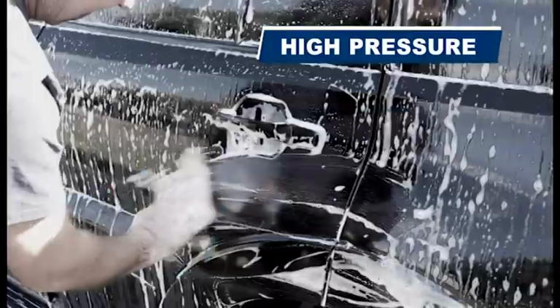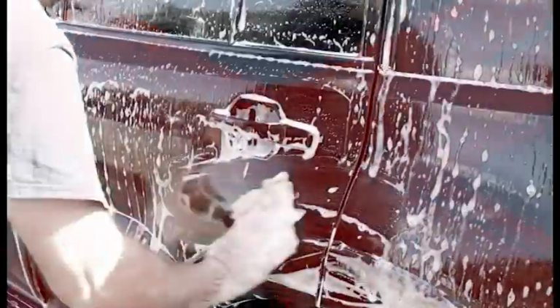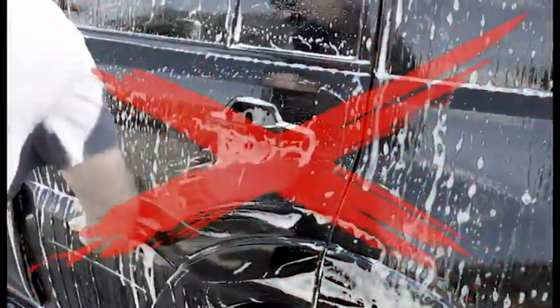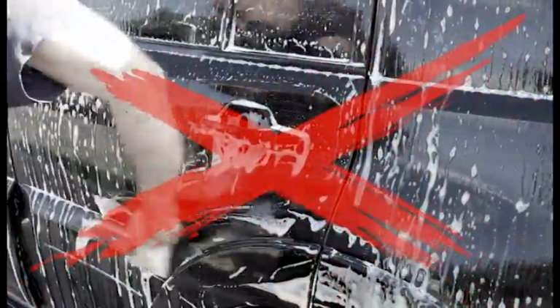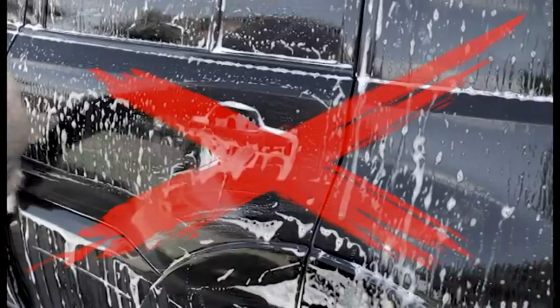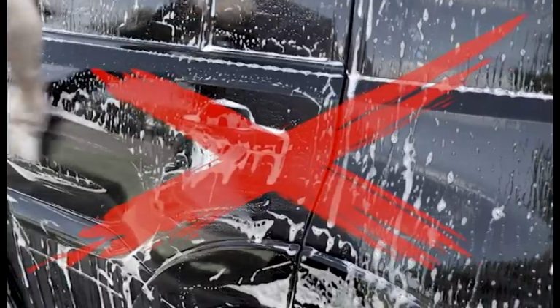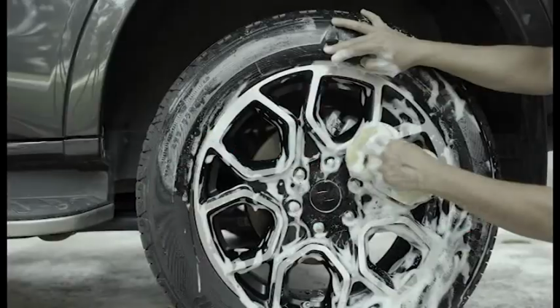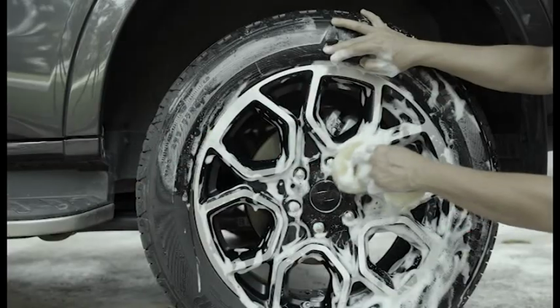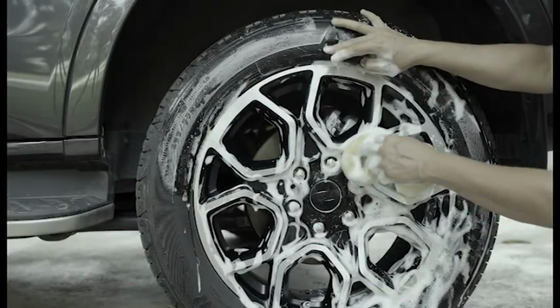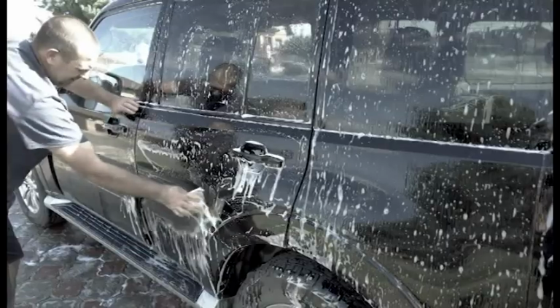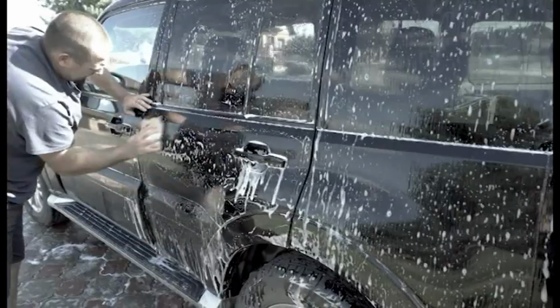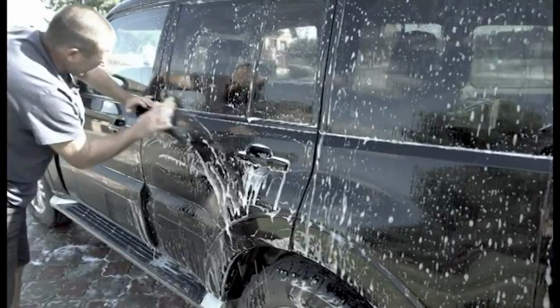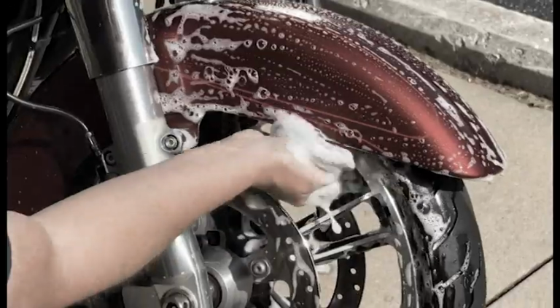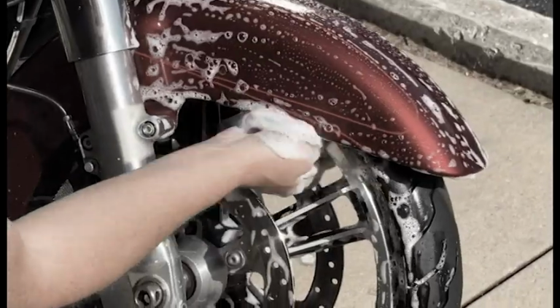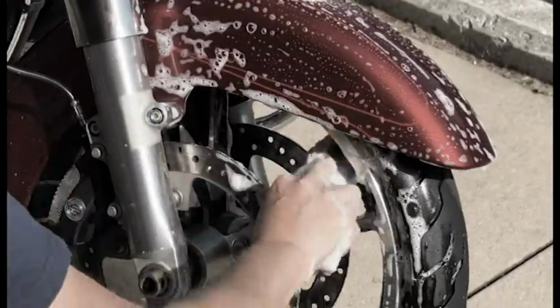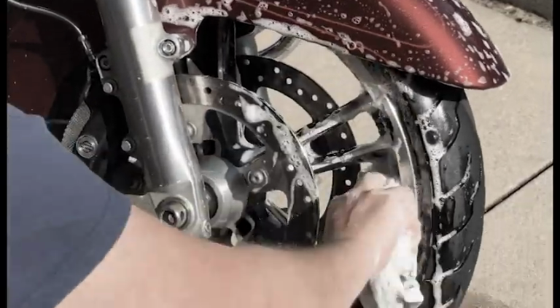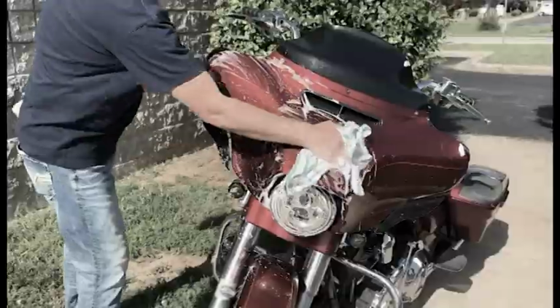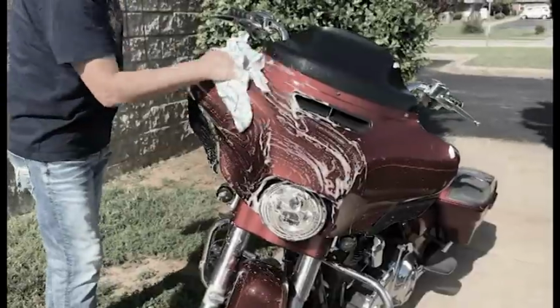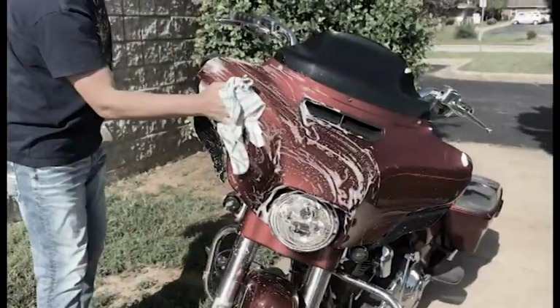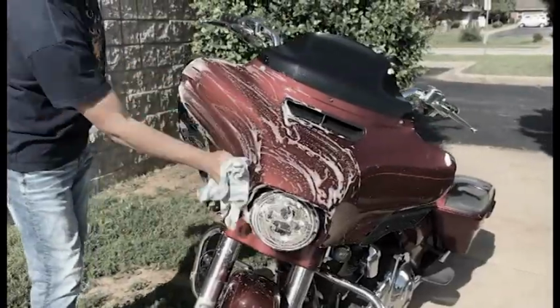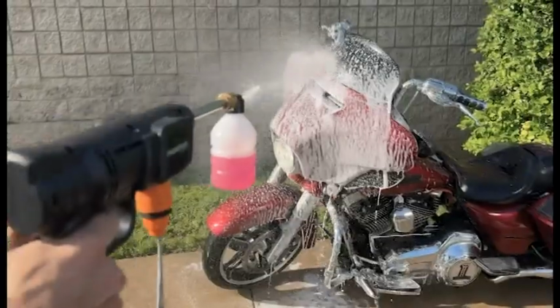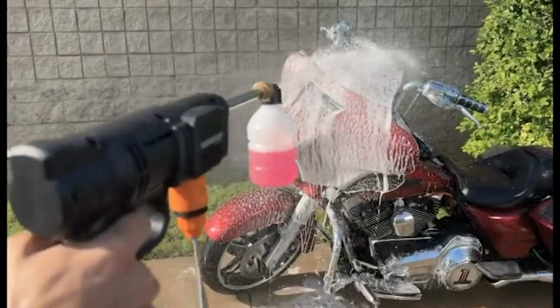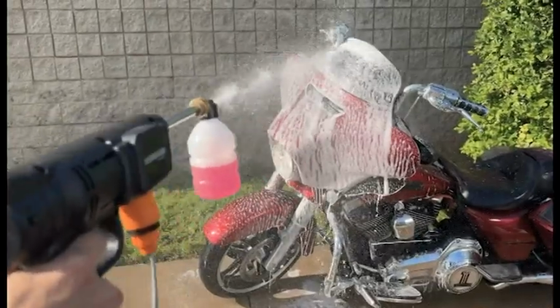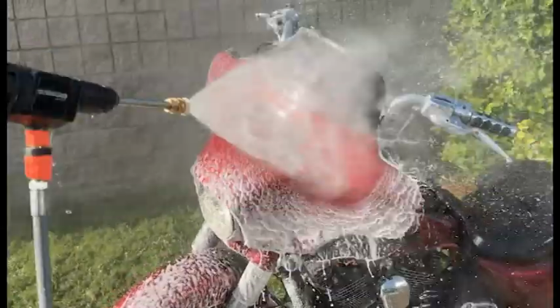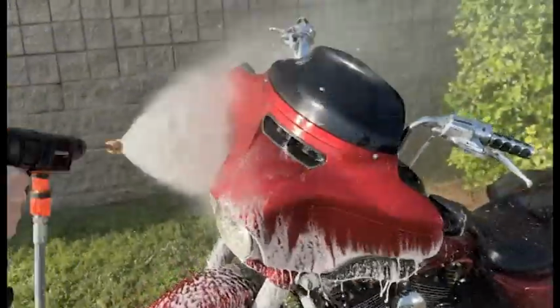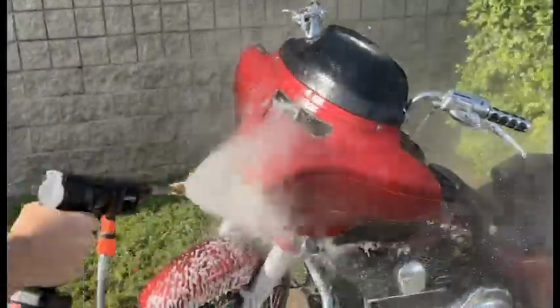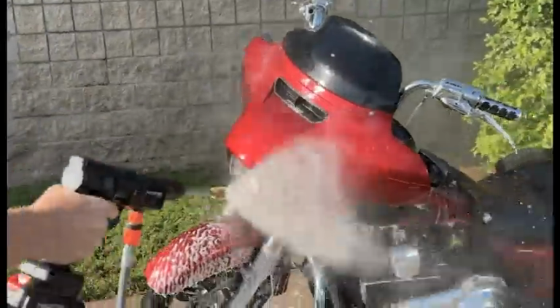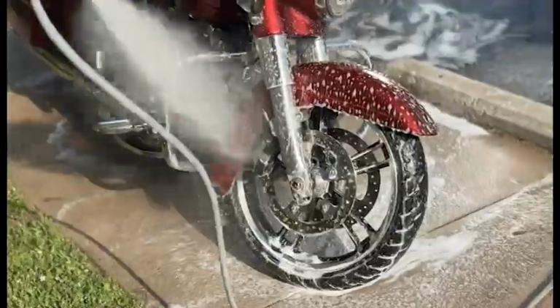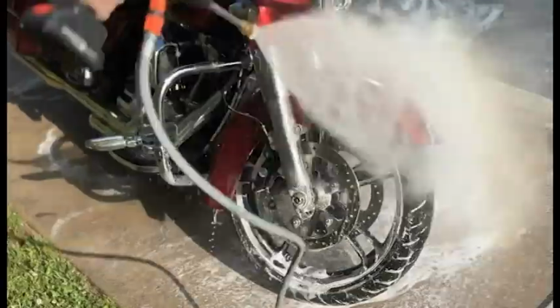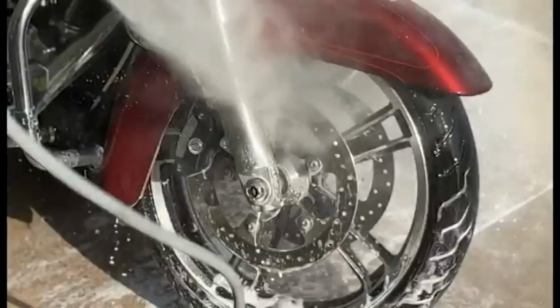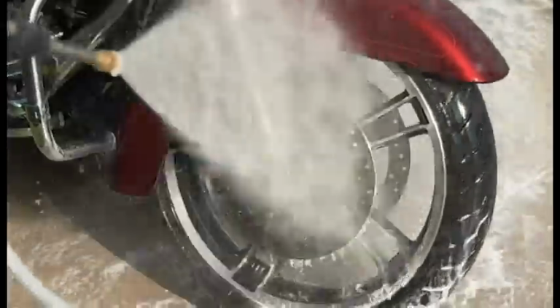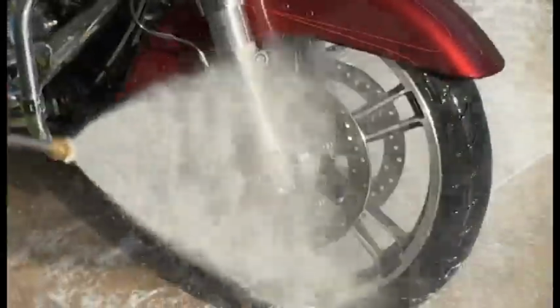No scrubbing, hoses, or hard work. It would take you hours to clean your car, motorbike, or mountain bike with a soapy bucket and a rag. But with the high-pressure cleaner, you can clean even the dirtiest nooks and crannies fast and easy.